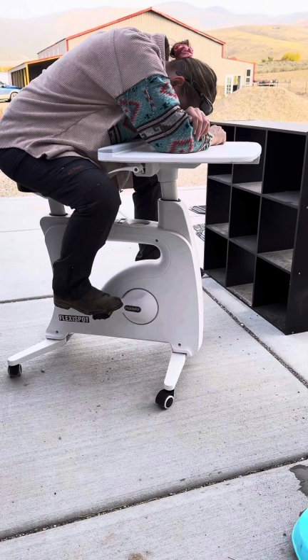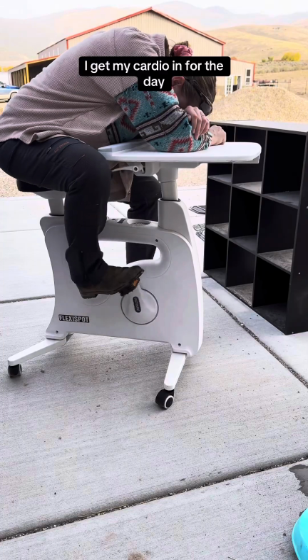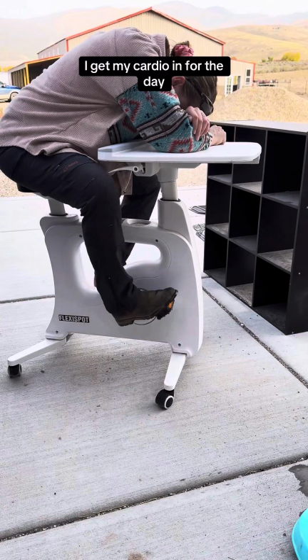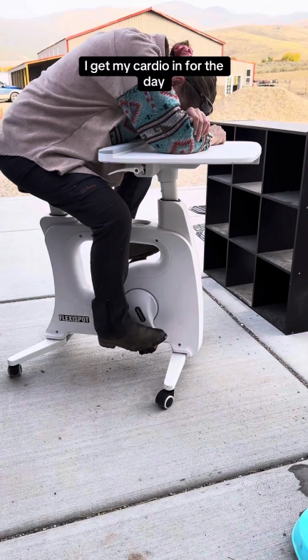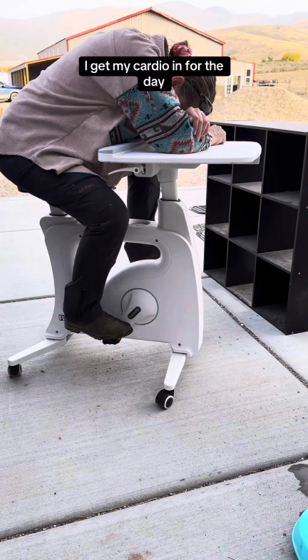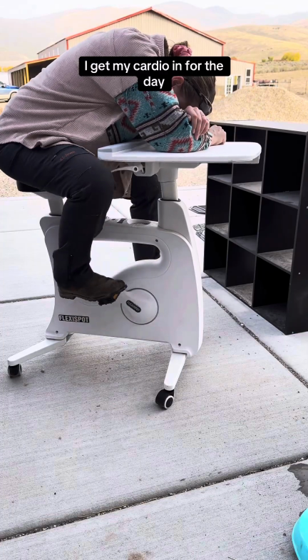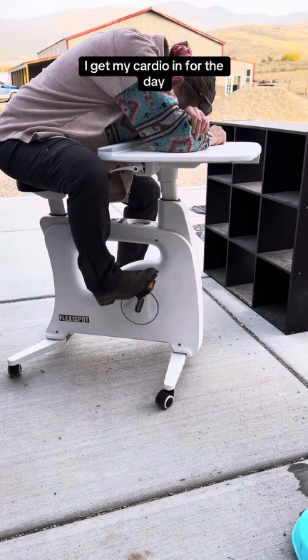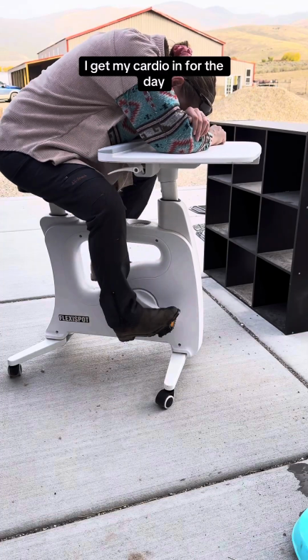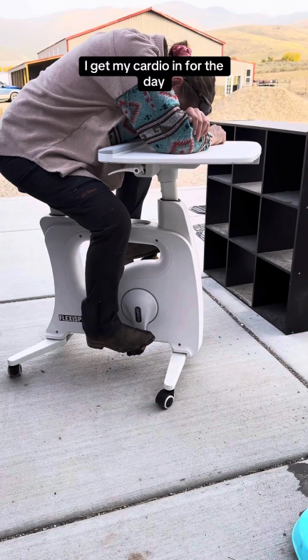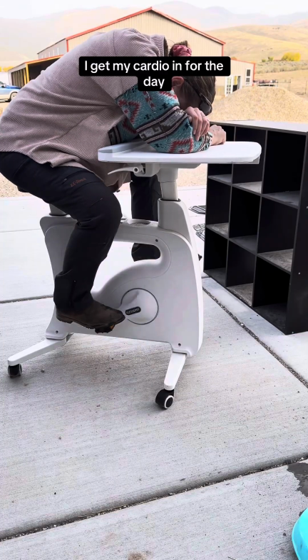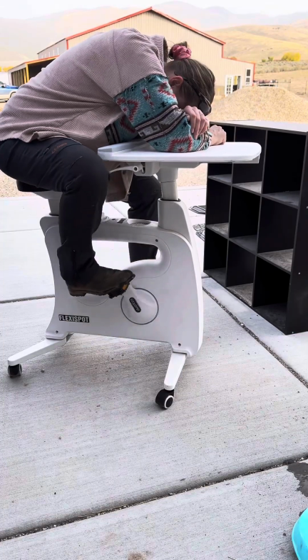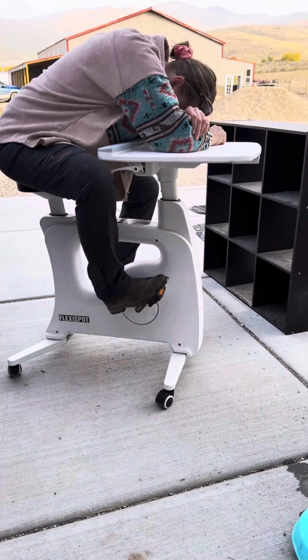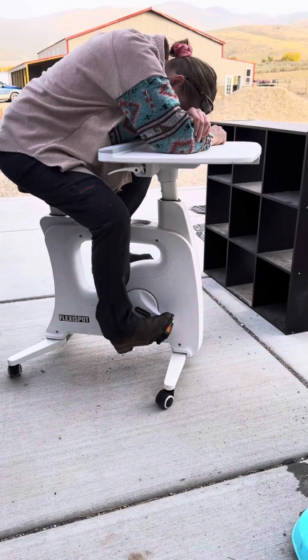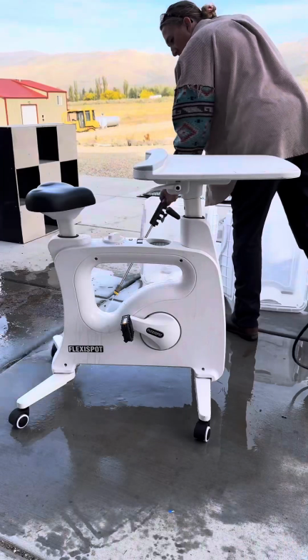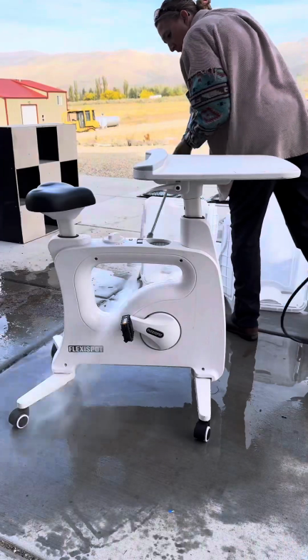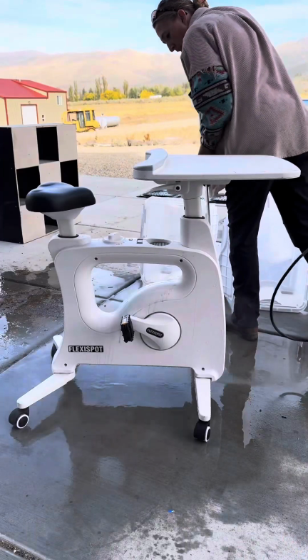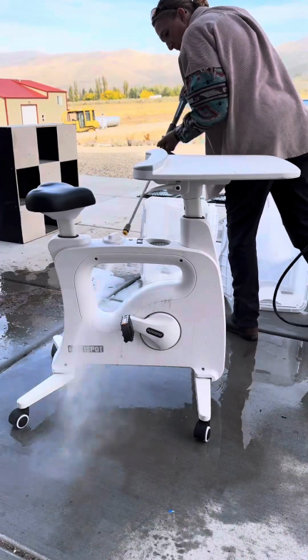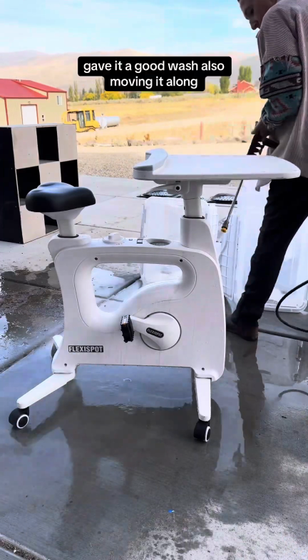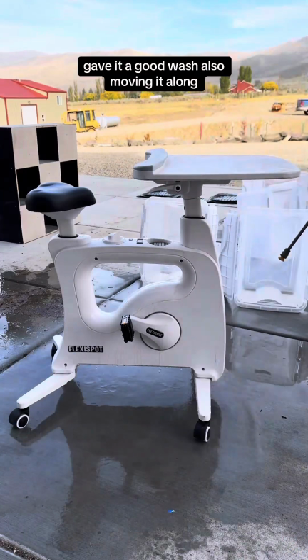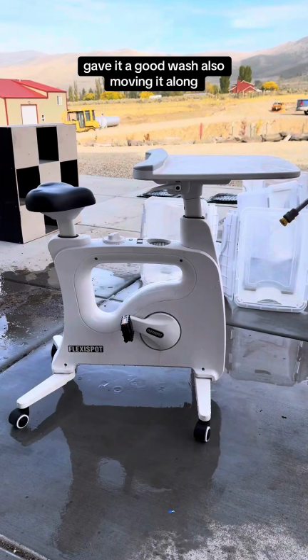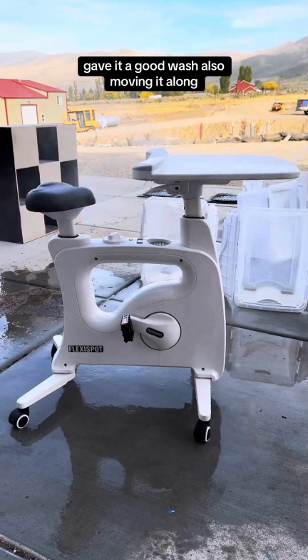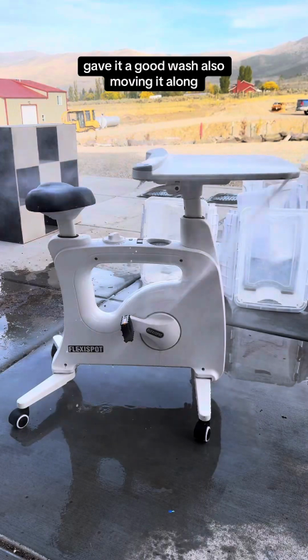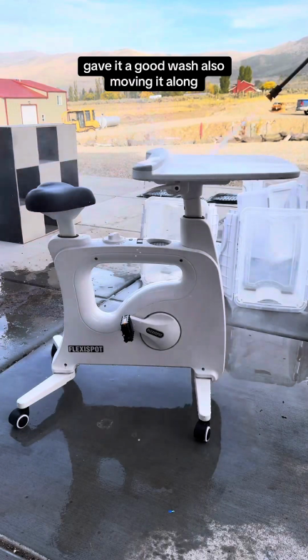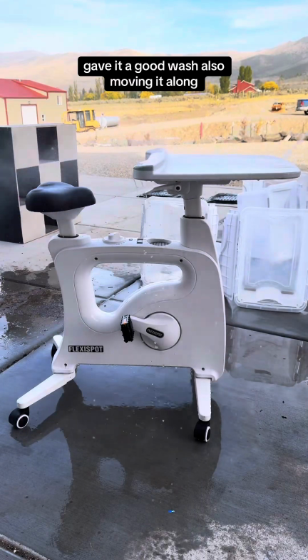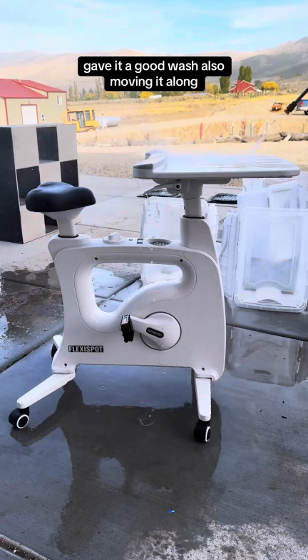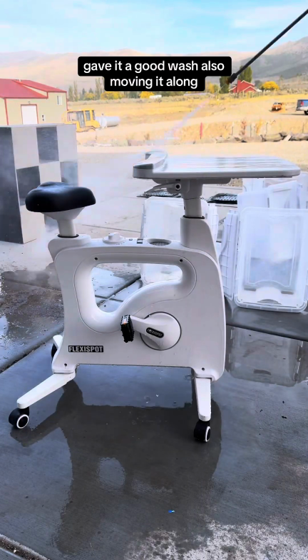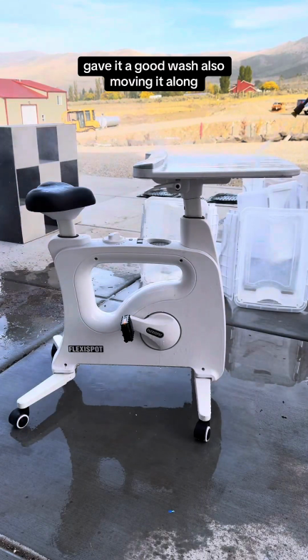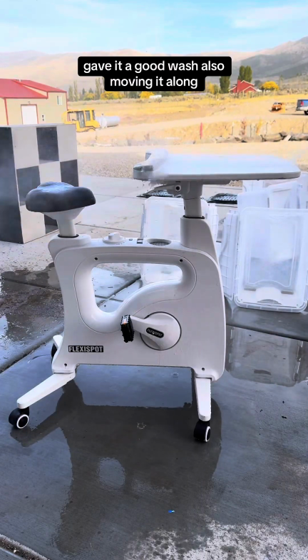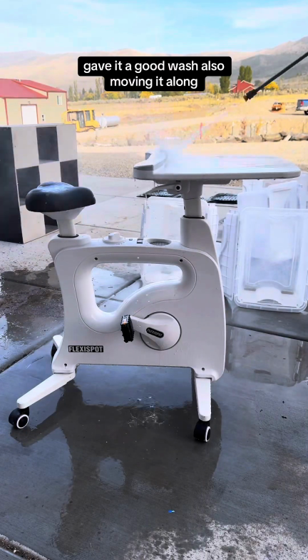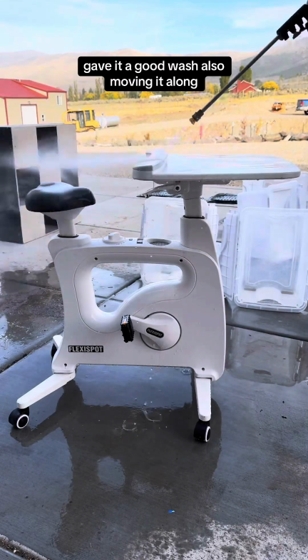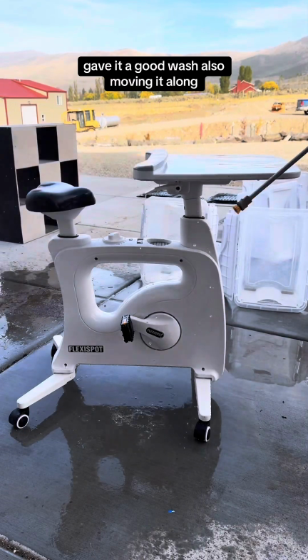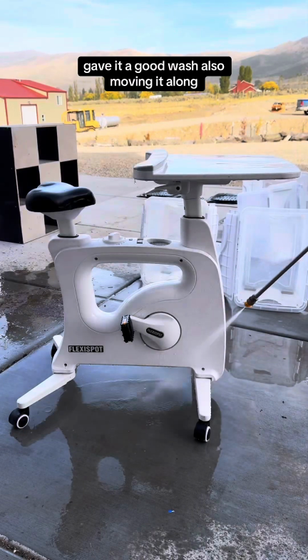So I'm going to get my cardio in for the day. Gave it a good wash, and also moving it along.